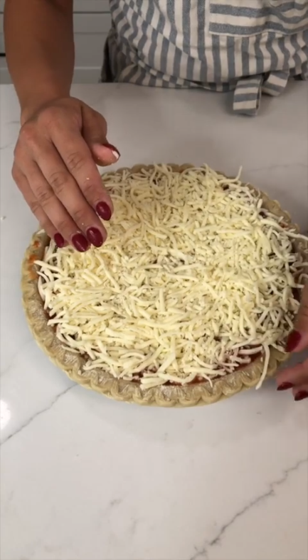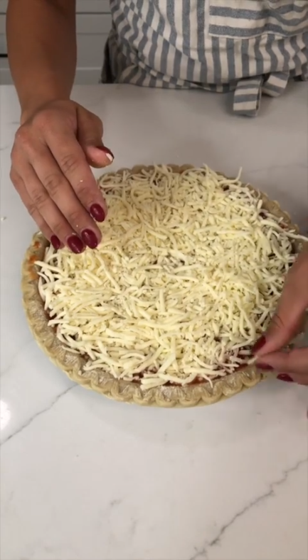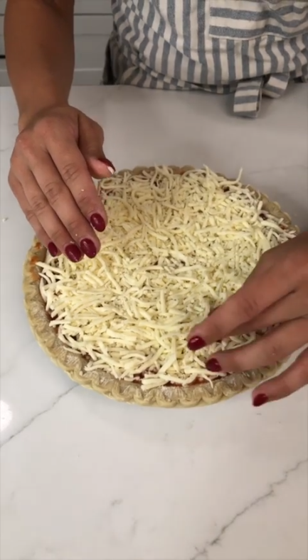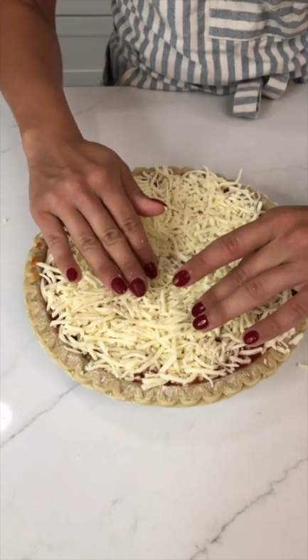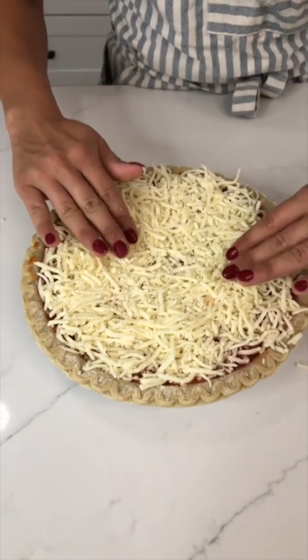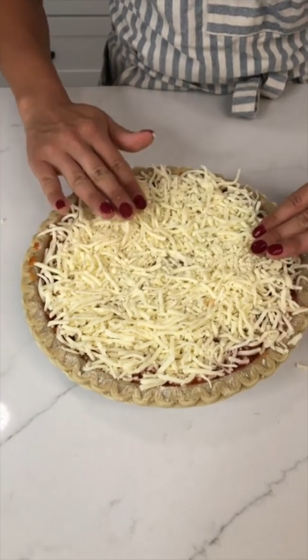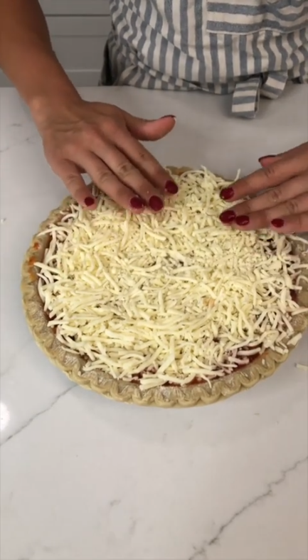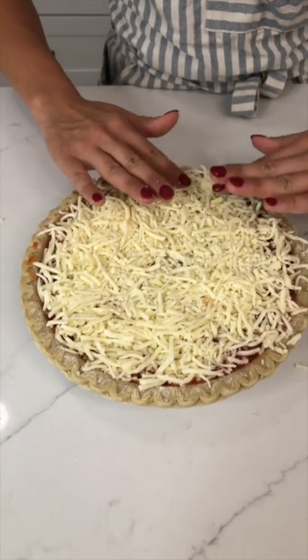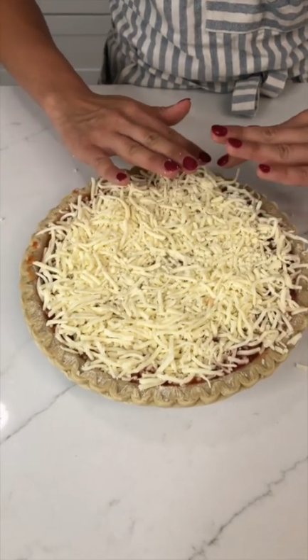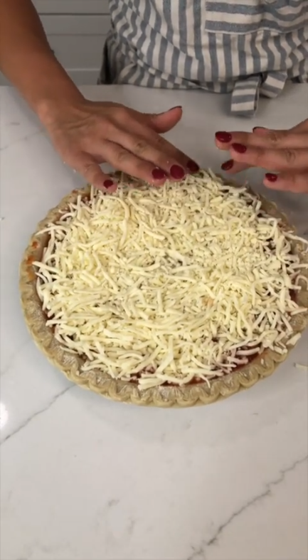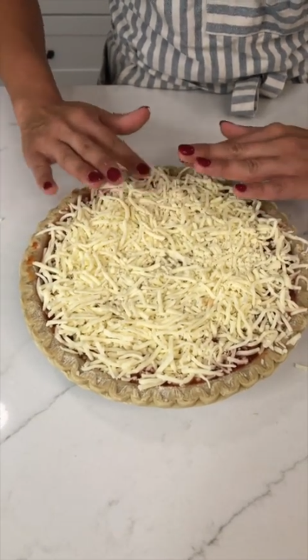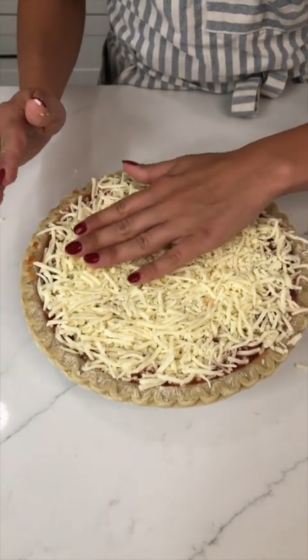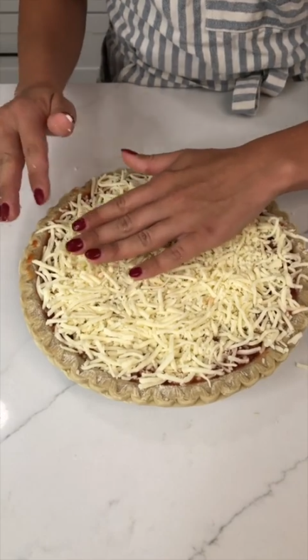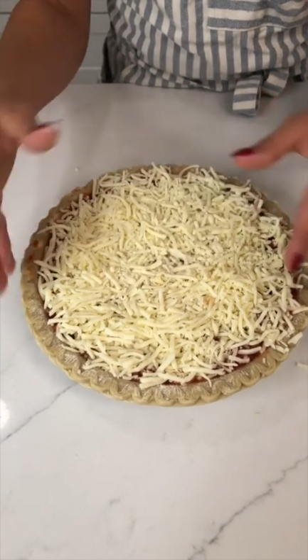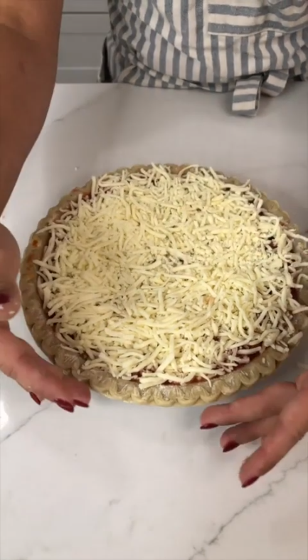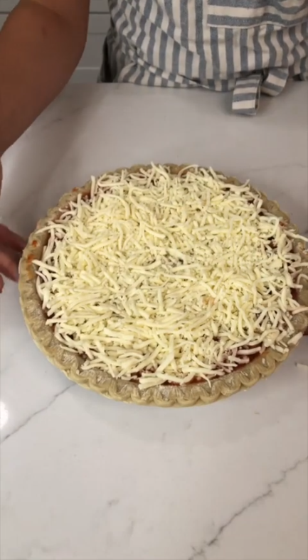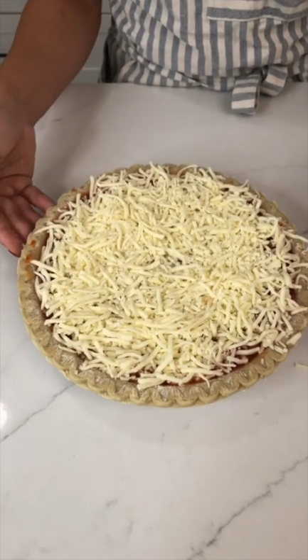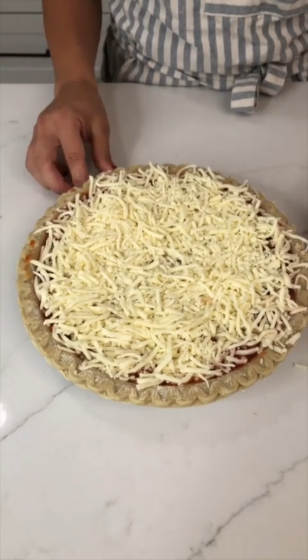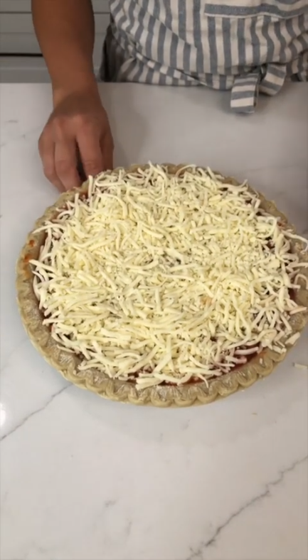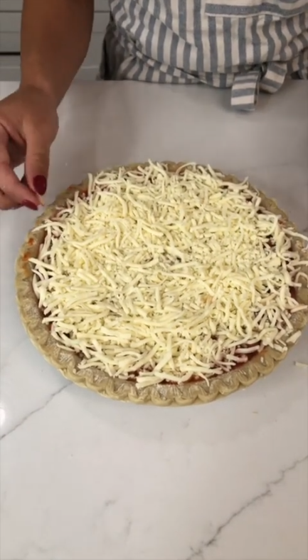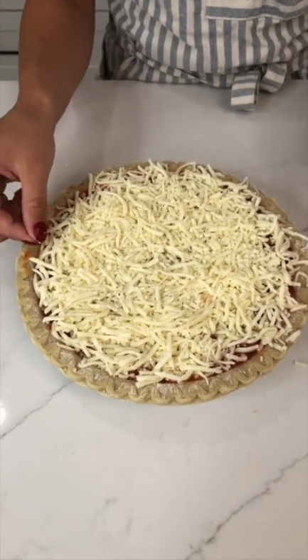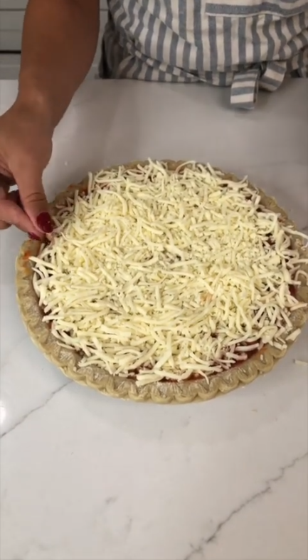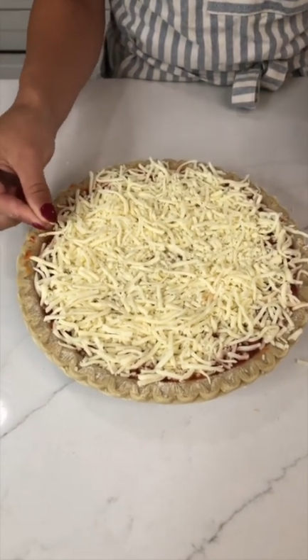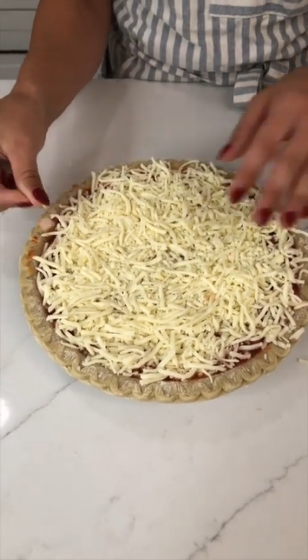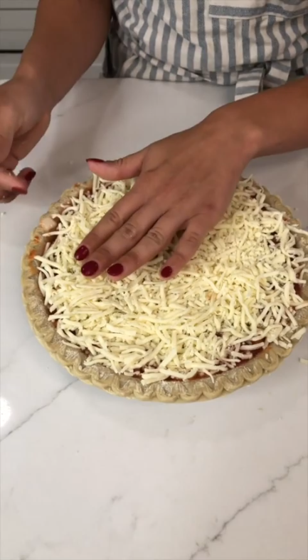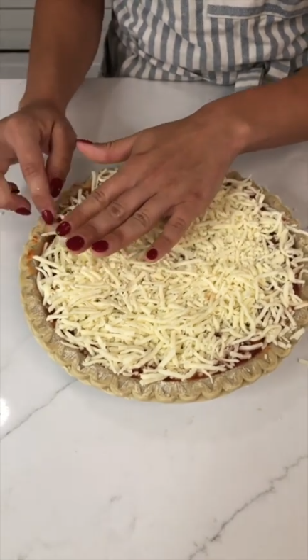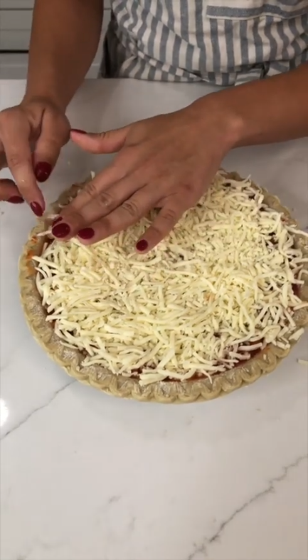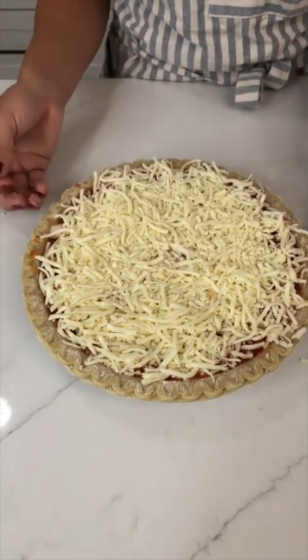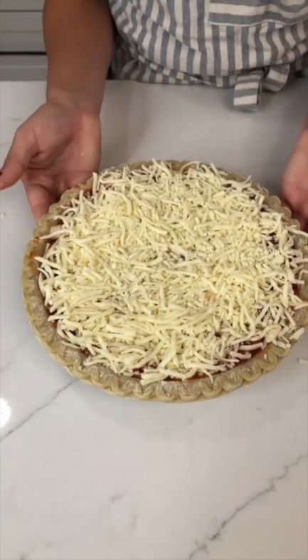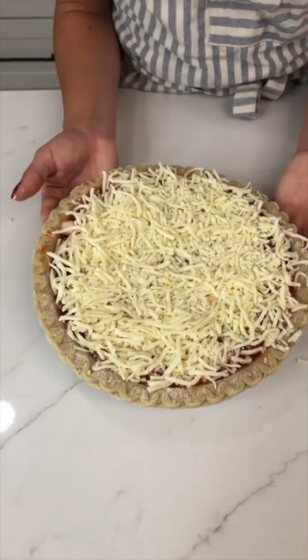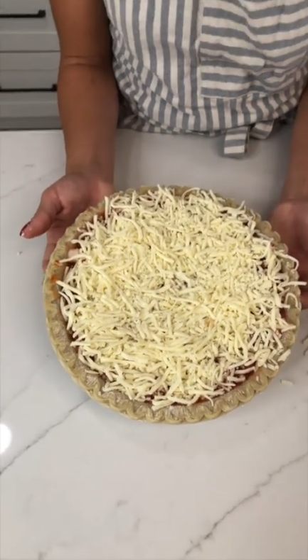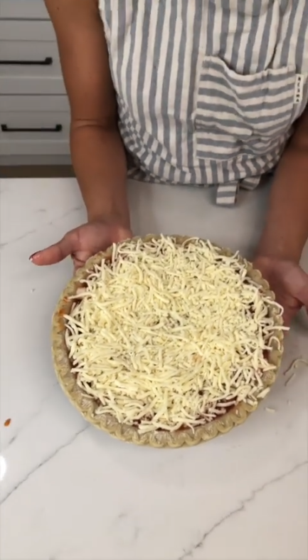It's time to put our pie into the oven. You're going to cook it so that the outside of your pie crust gets nice and cooked and the cheese bubbles up nicely, and then you'll be ready to eat.